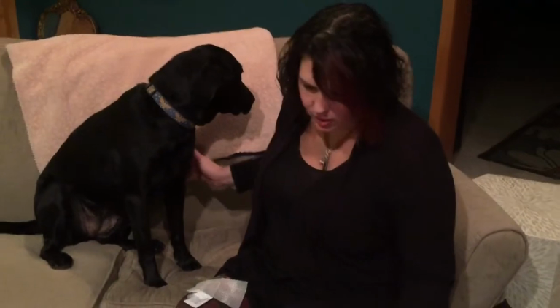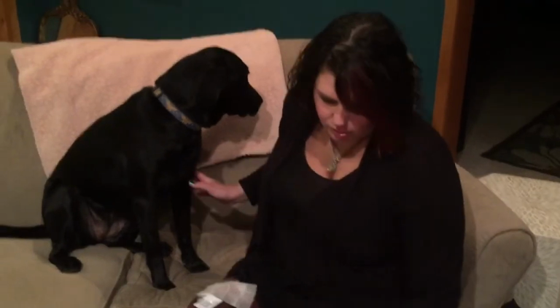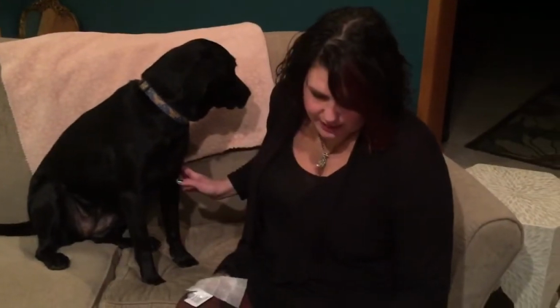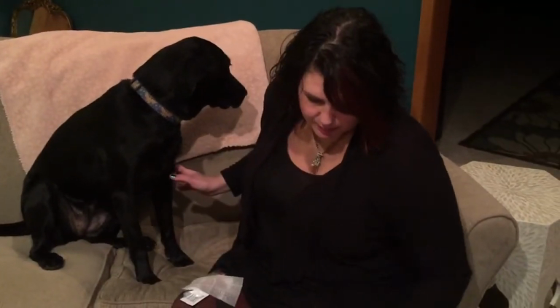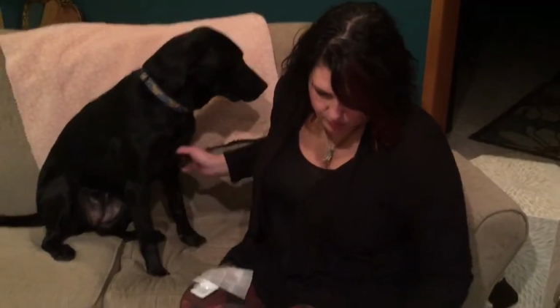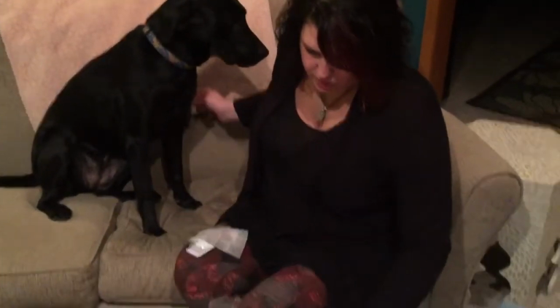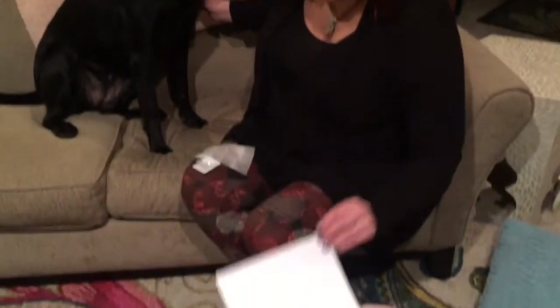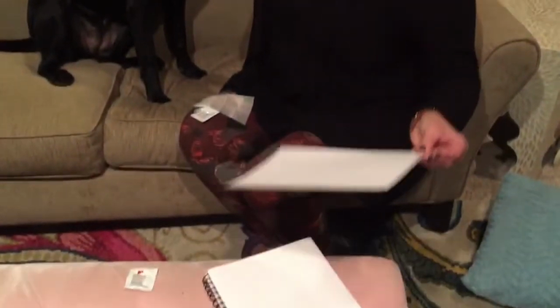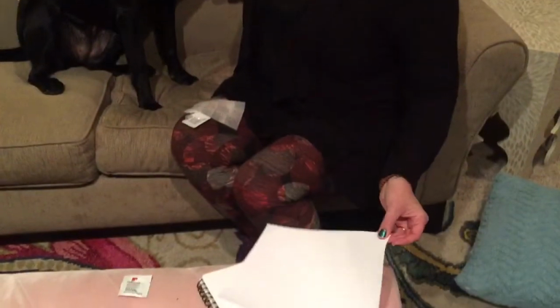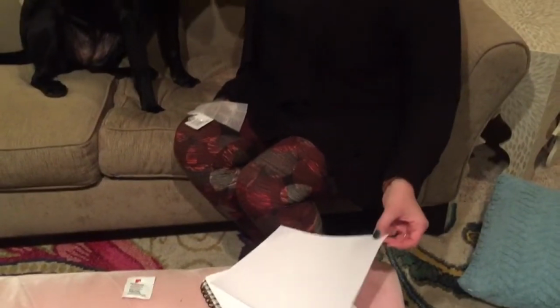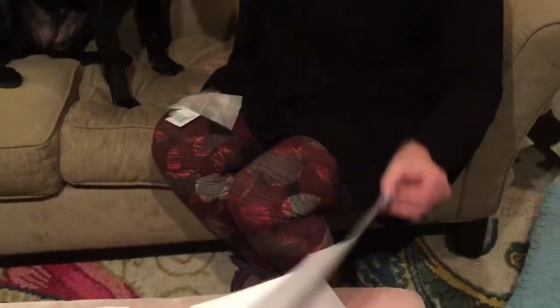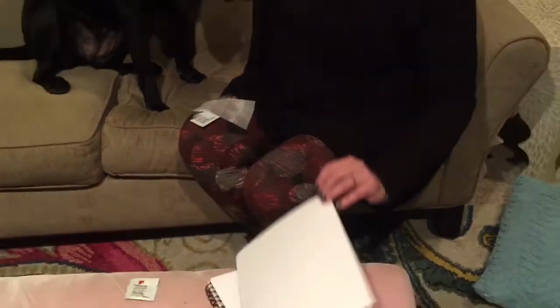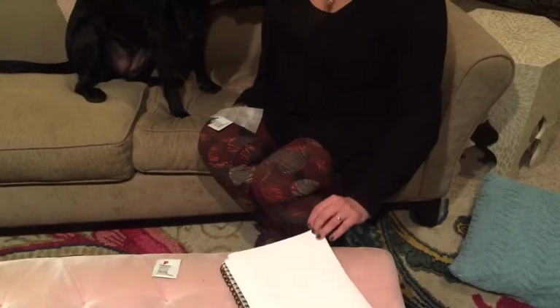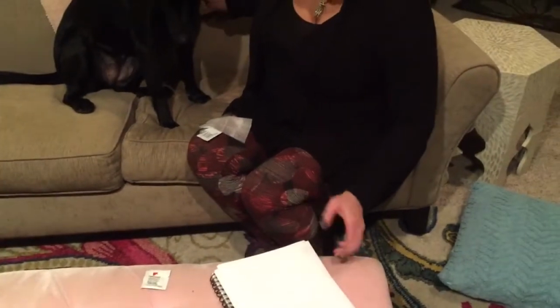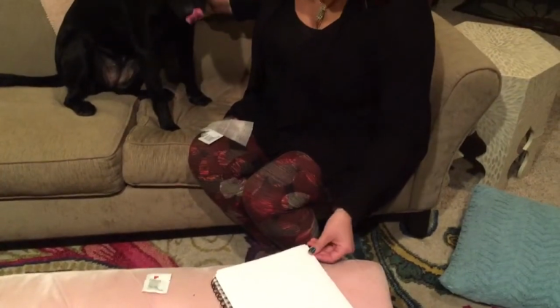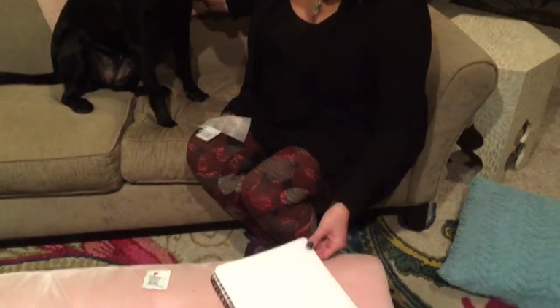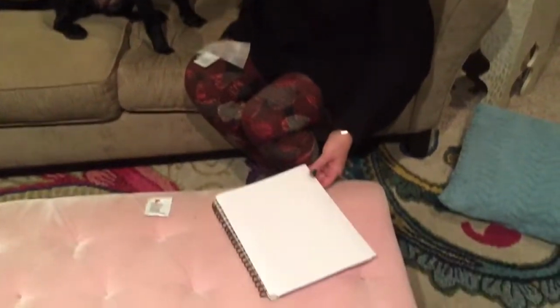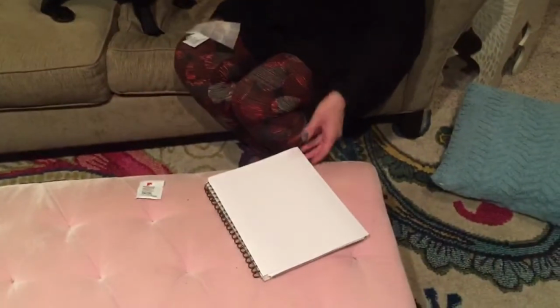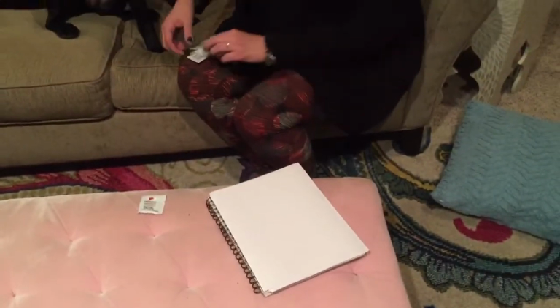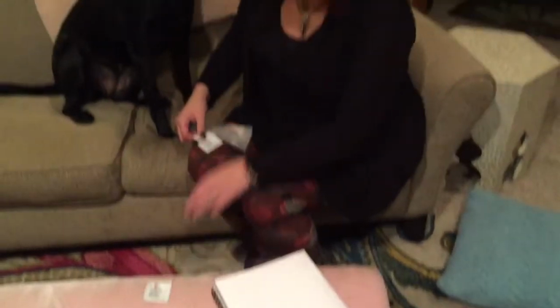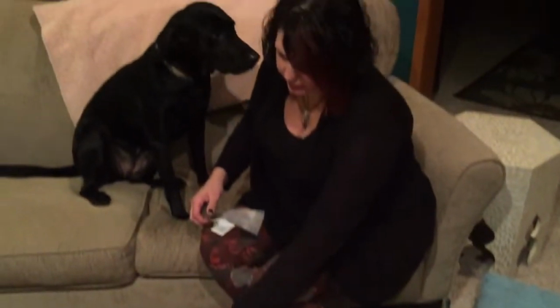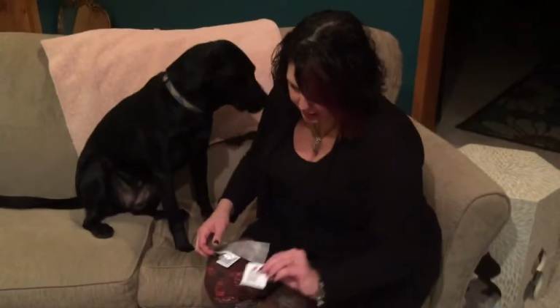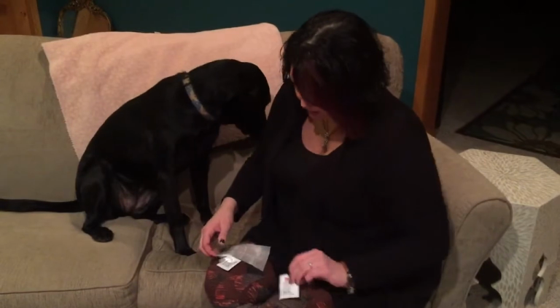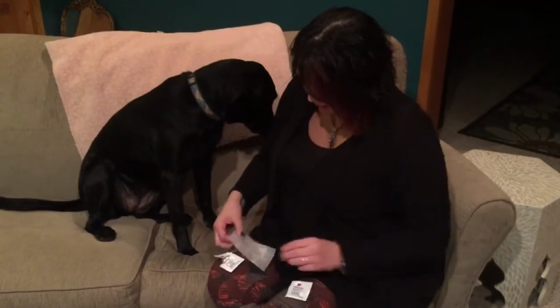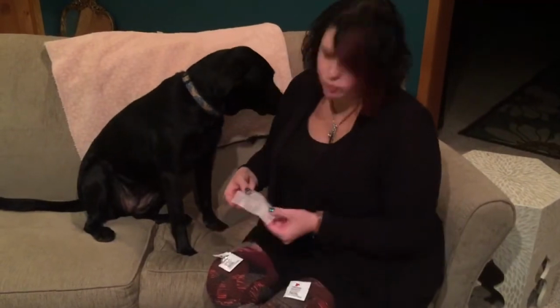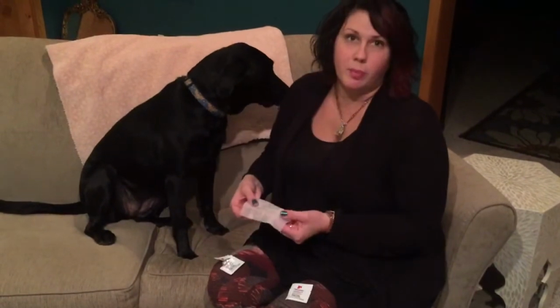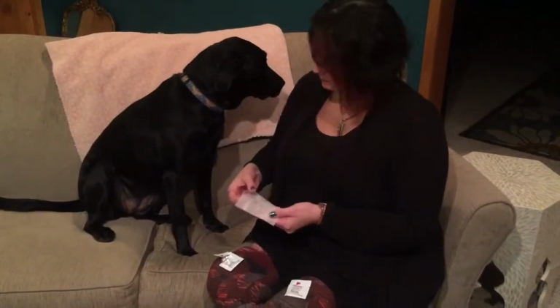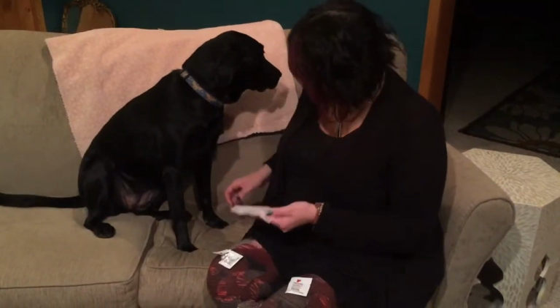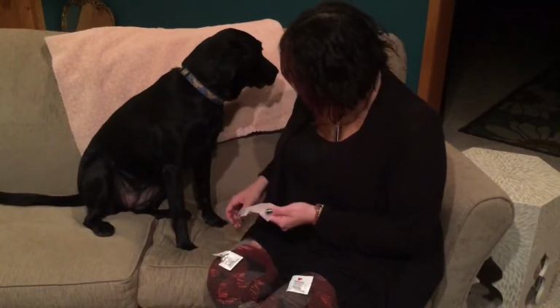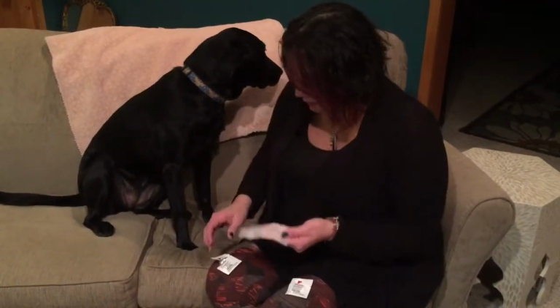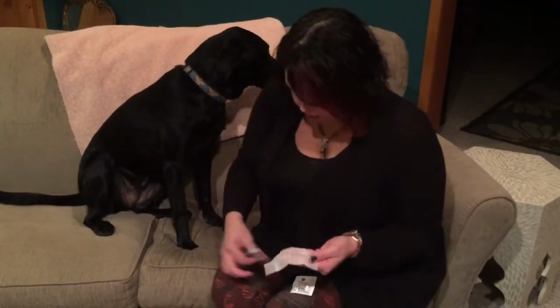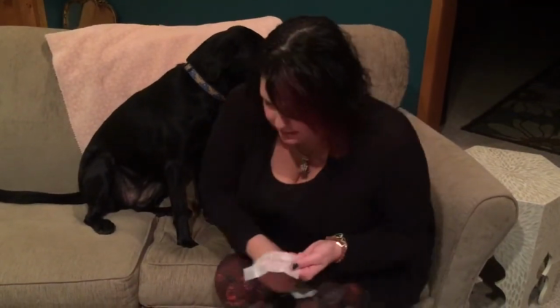So you'll have the reactive paper that we send to you — on the back it will say 'back' and the front will be the side that you use. You'll also have the little towelettes that we include. I already have one open.